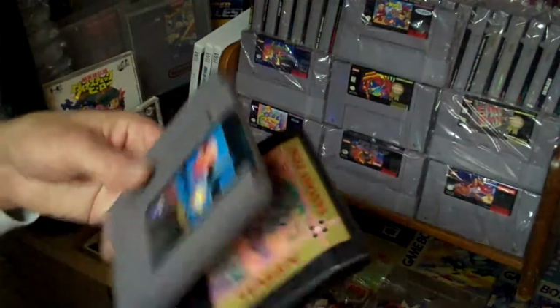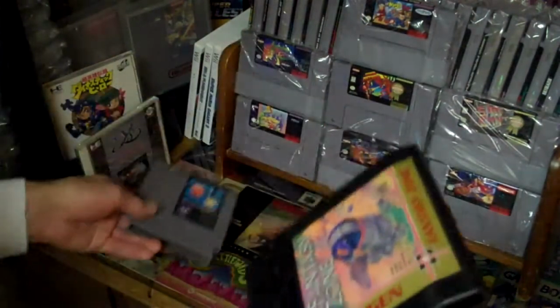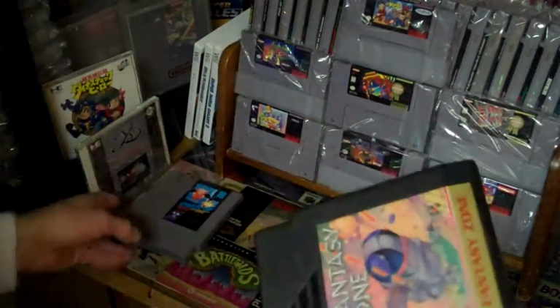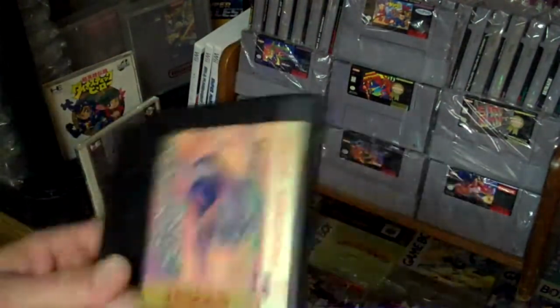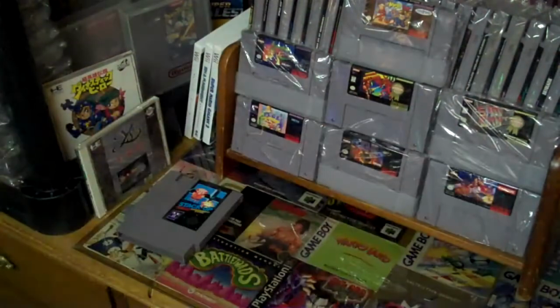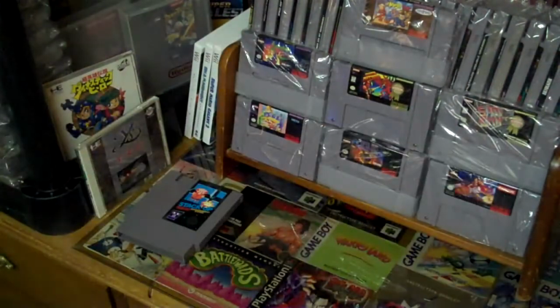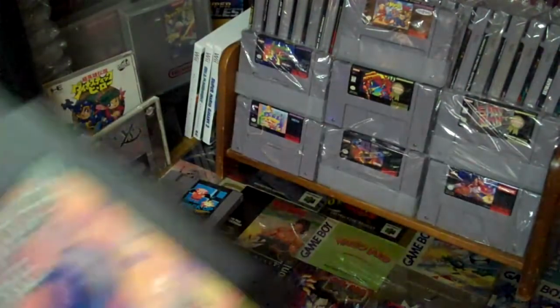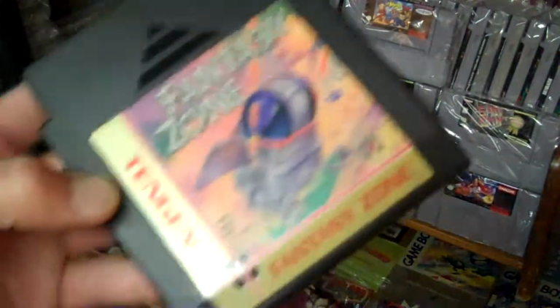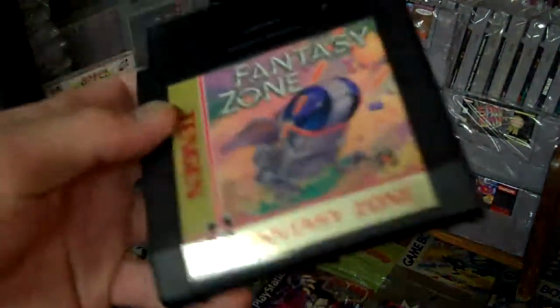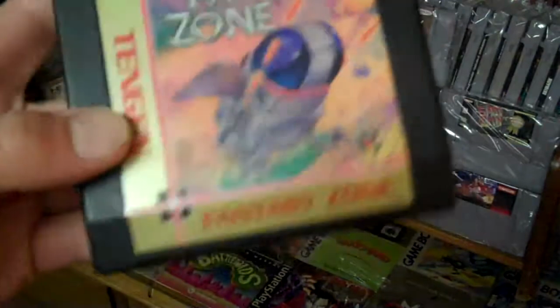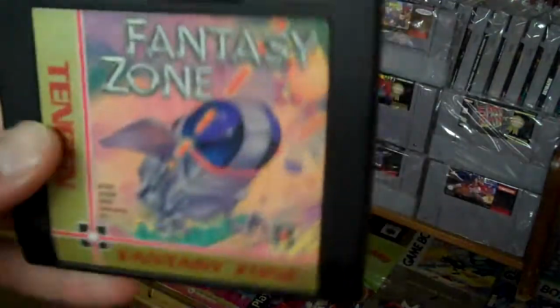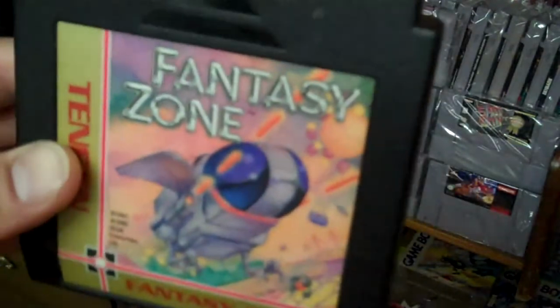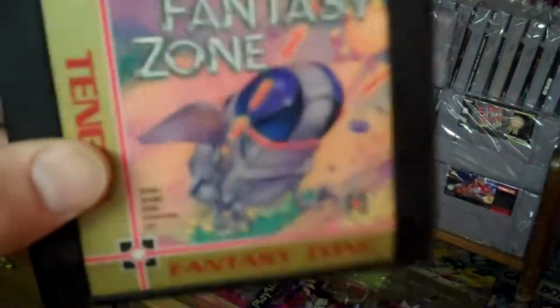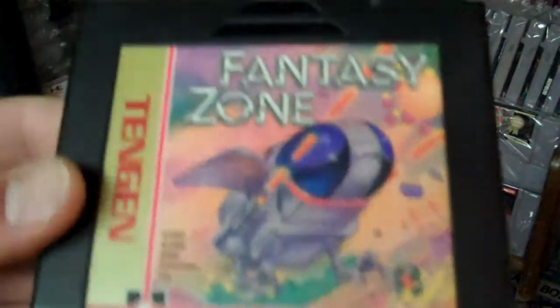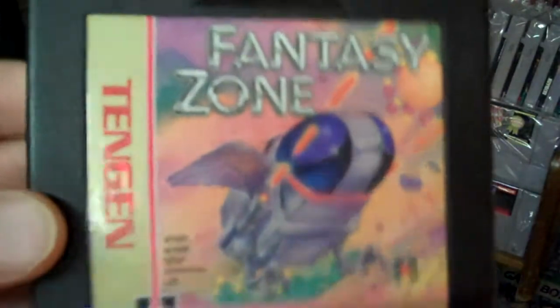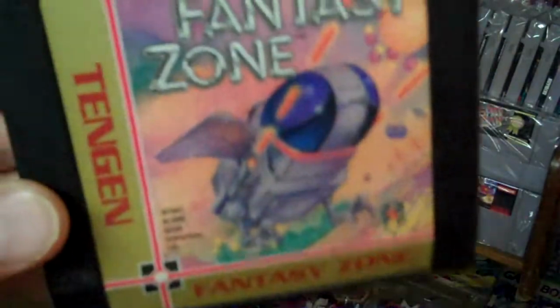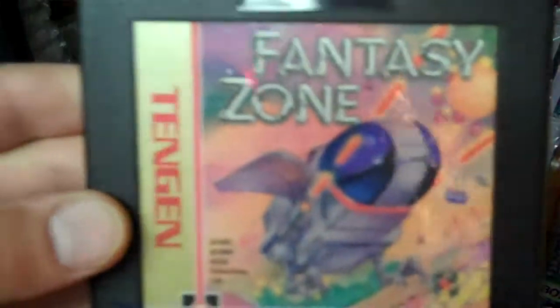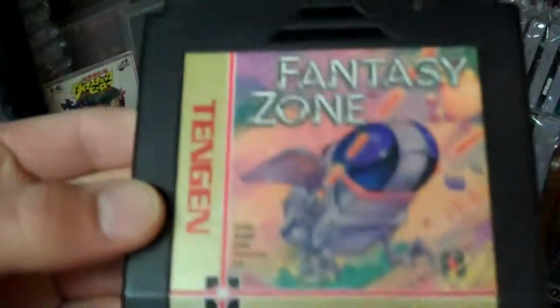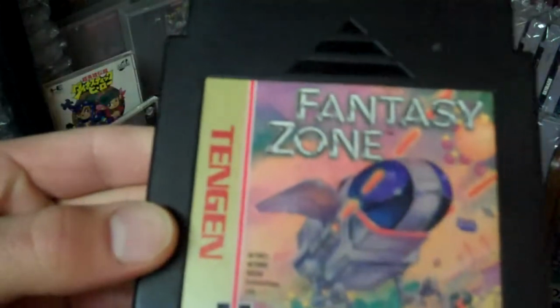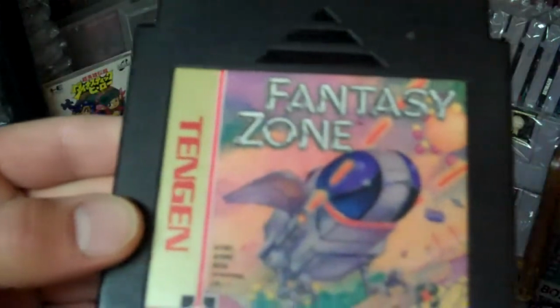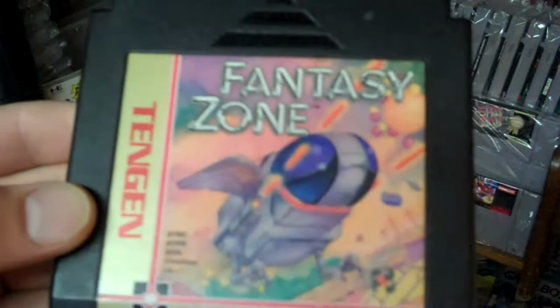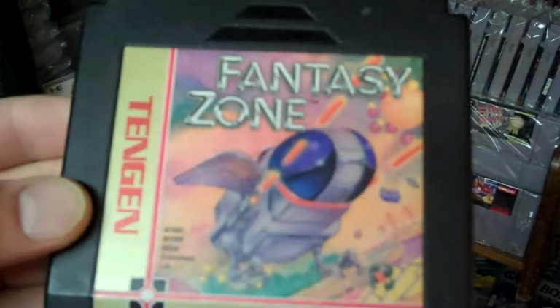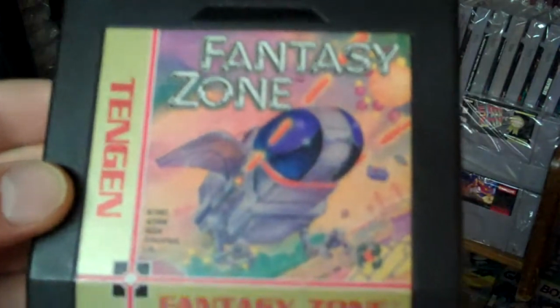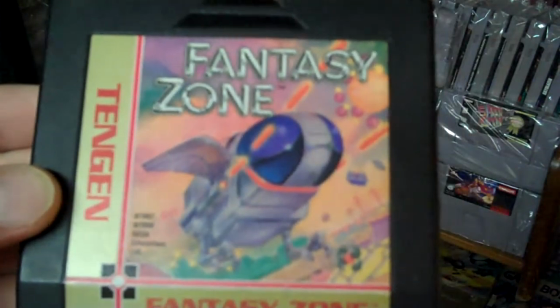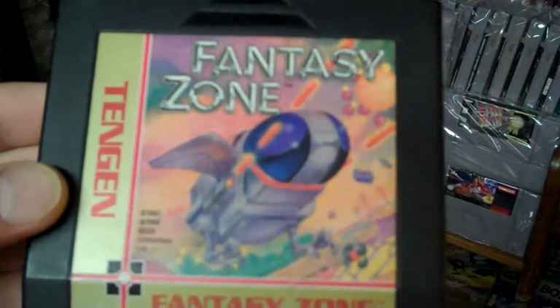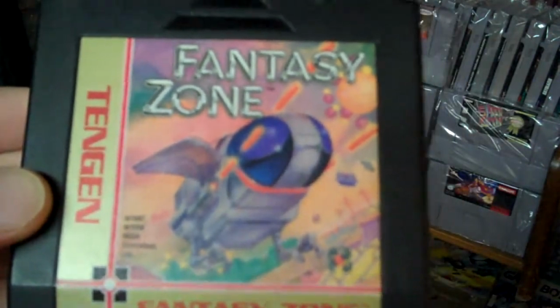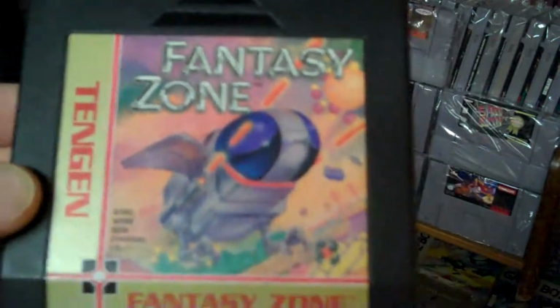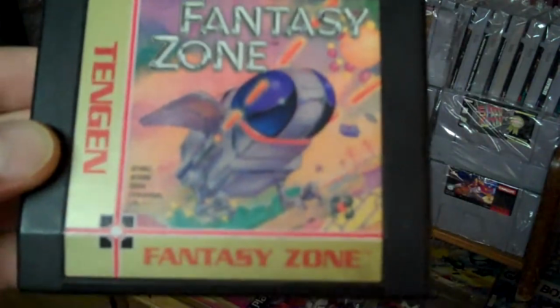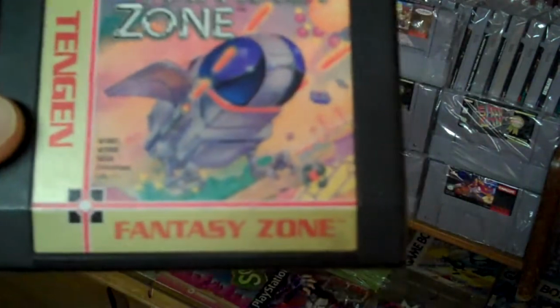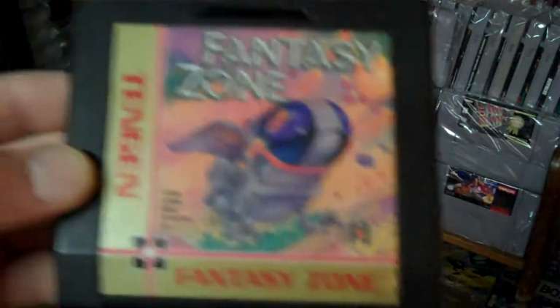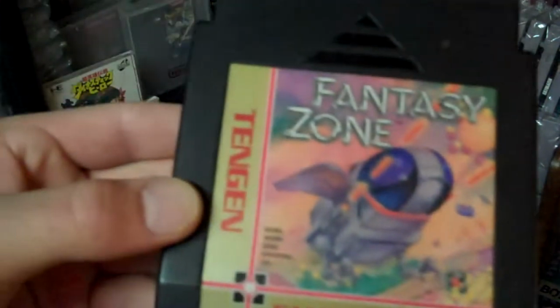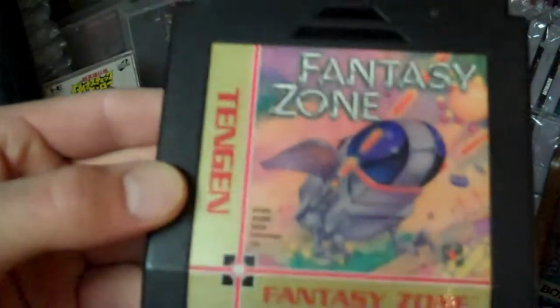Here's another game I've been wanting to get for a while — Fantasy Zone. Now I've got a couple different copies of this: I've got a PC Engine version and a TurboGrafx version.